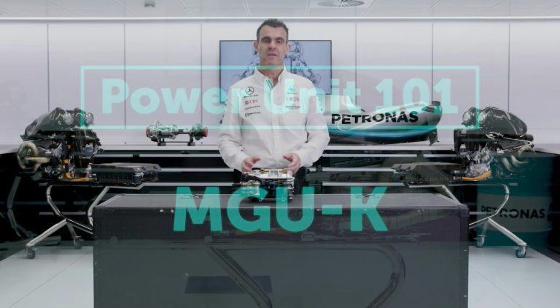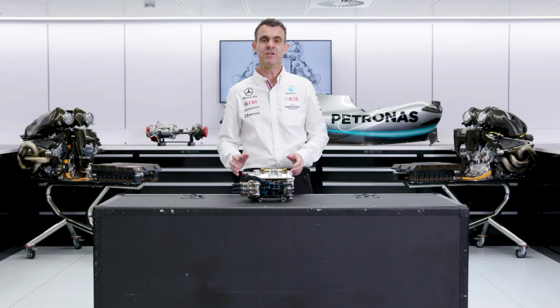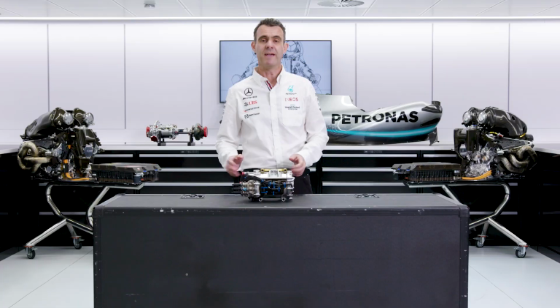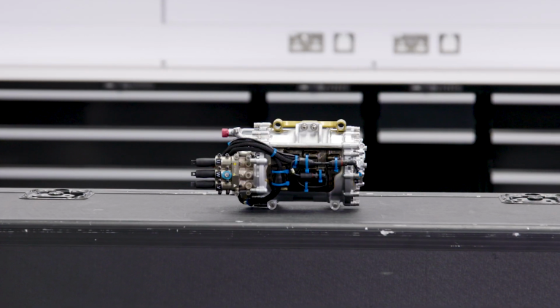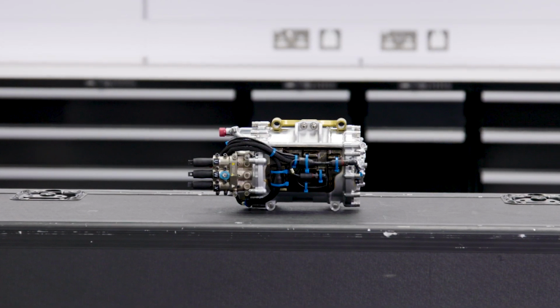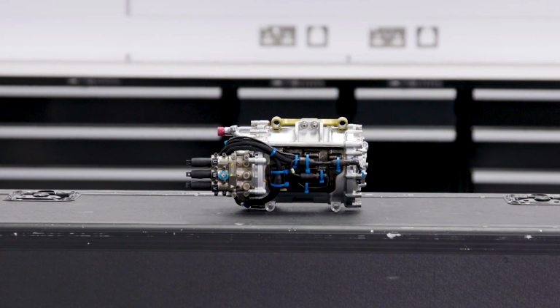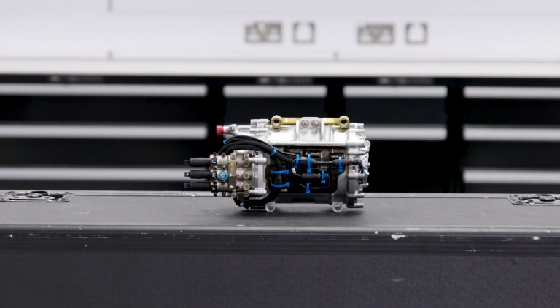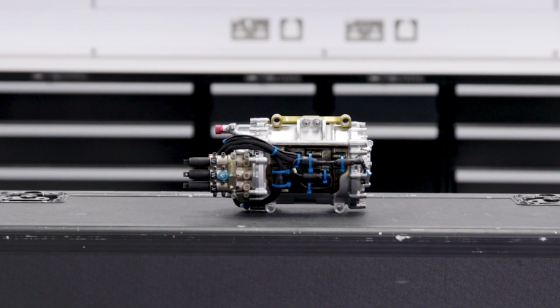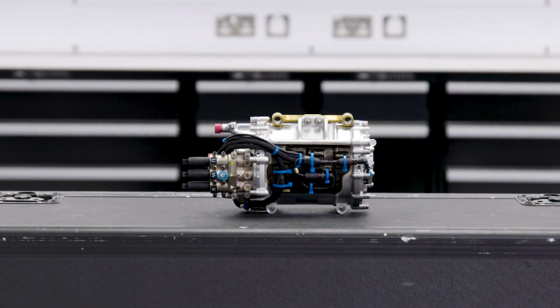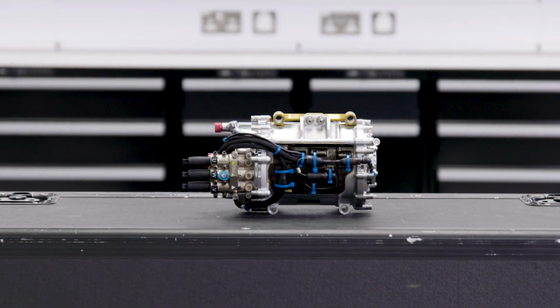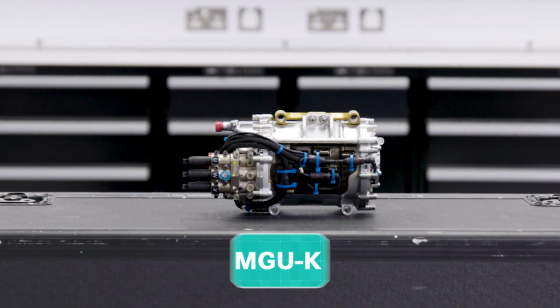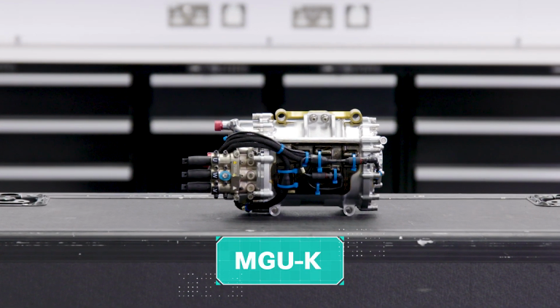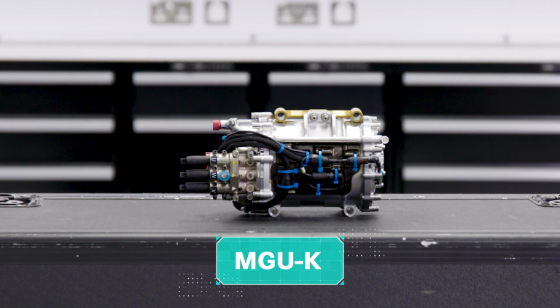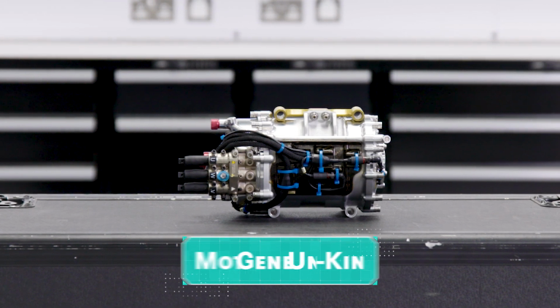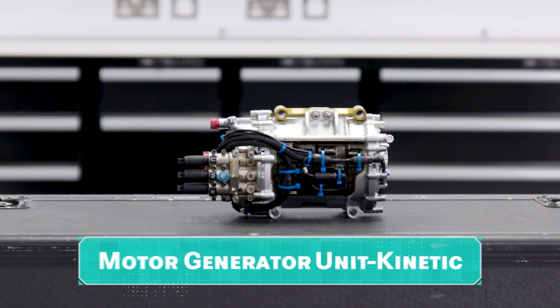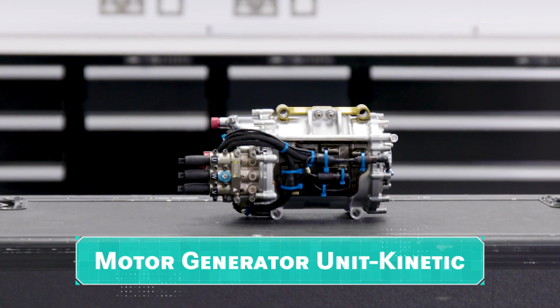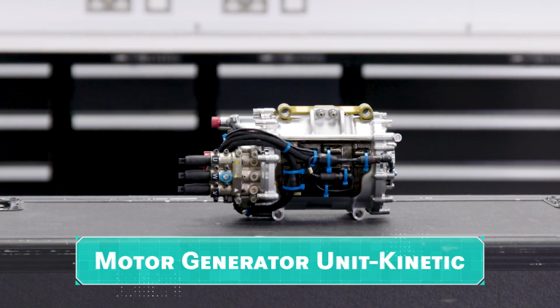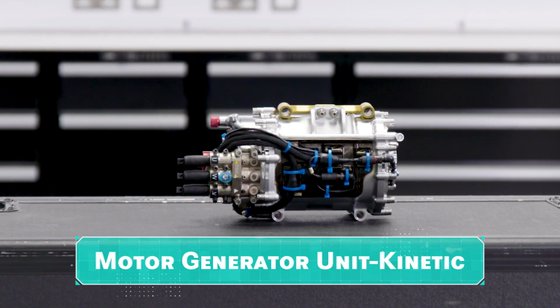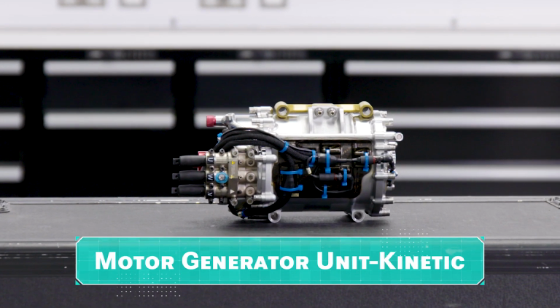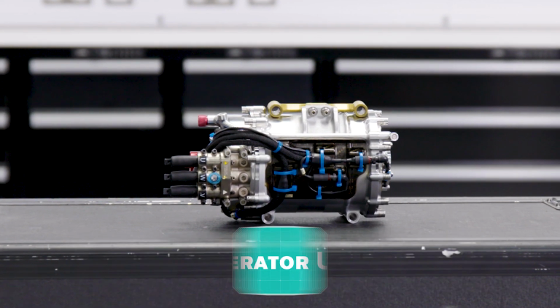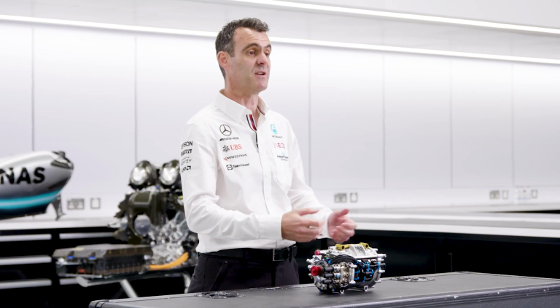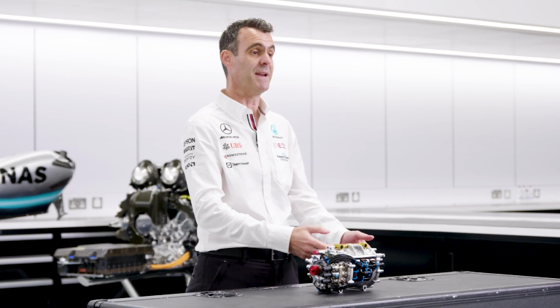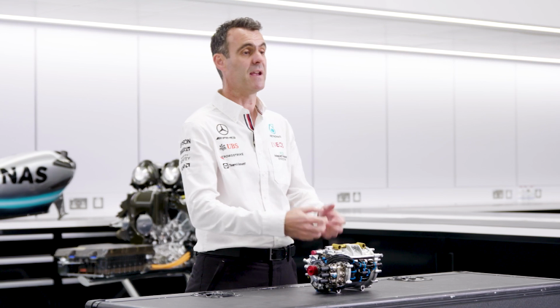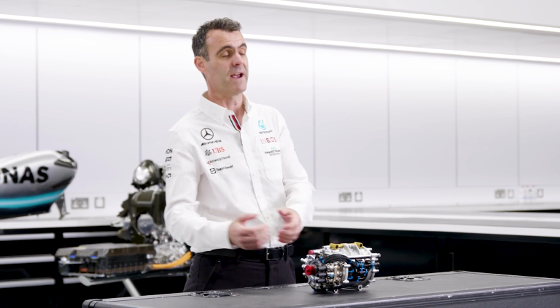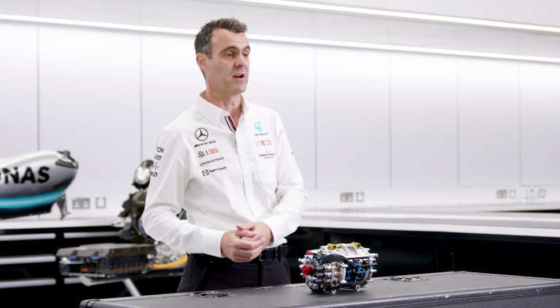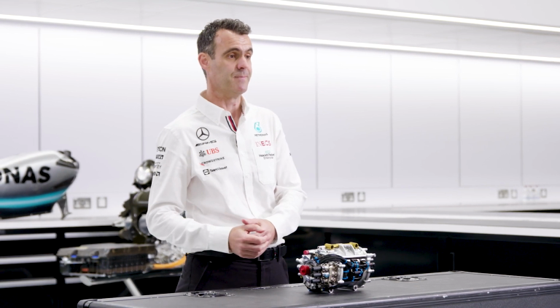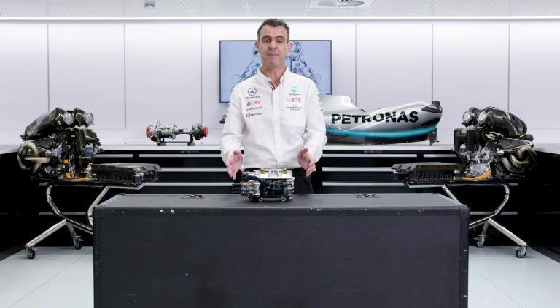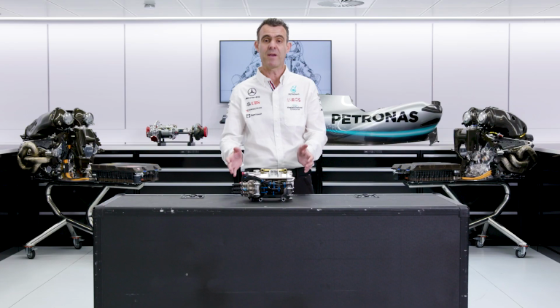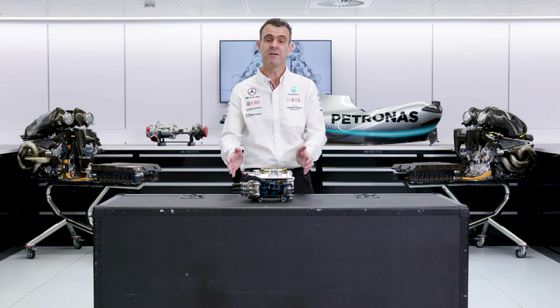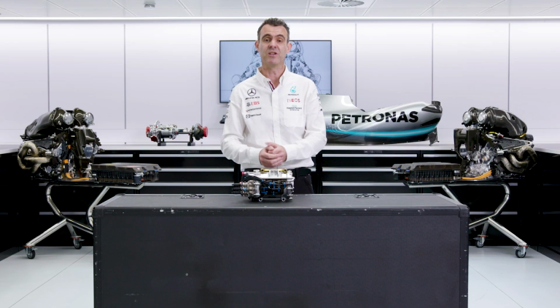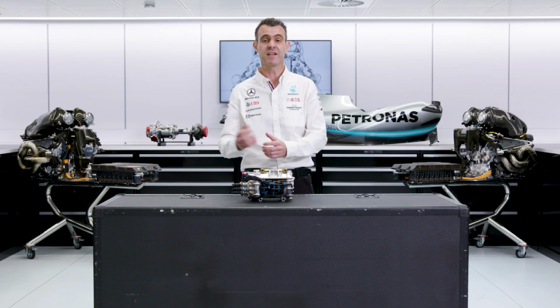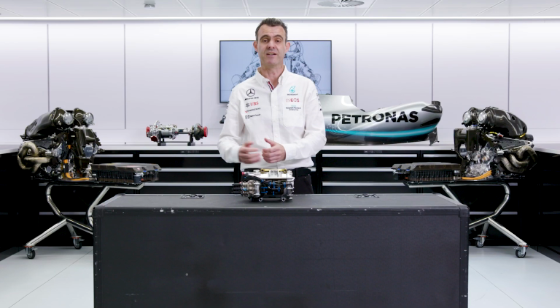The MGU-K, similar to how we described the MGU-H in the last episode, is a motor generator unit. So if you supply it with electrical energy, it'll spin. If you spin it, it will create electrical energy. It's the MGU-K because it uses kinetic energy.